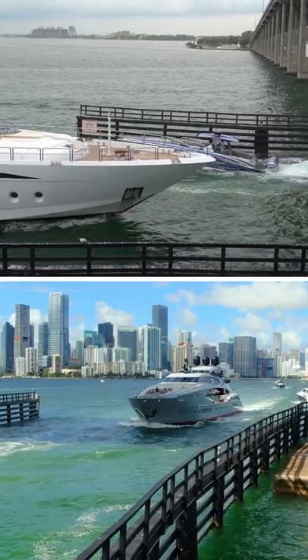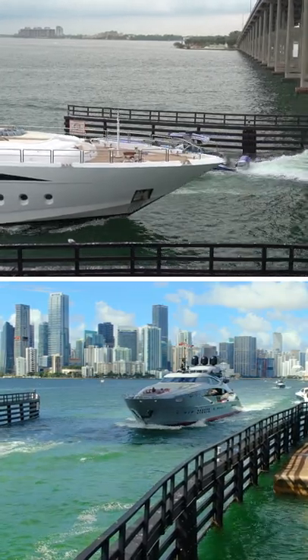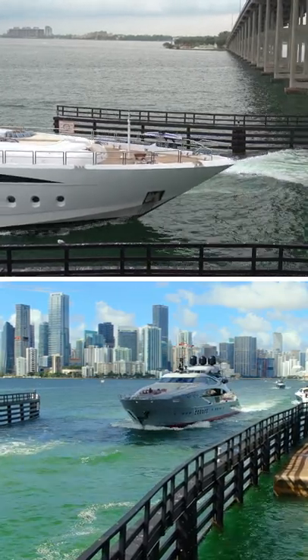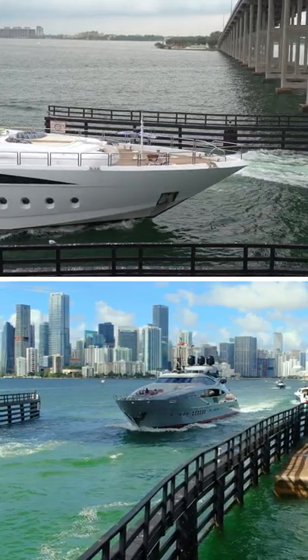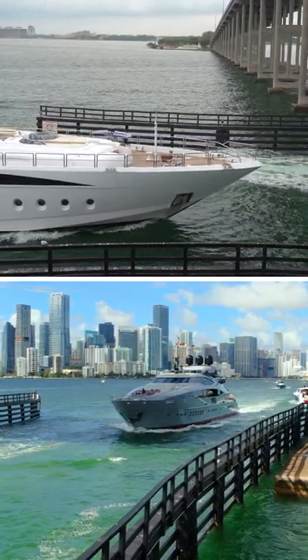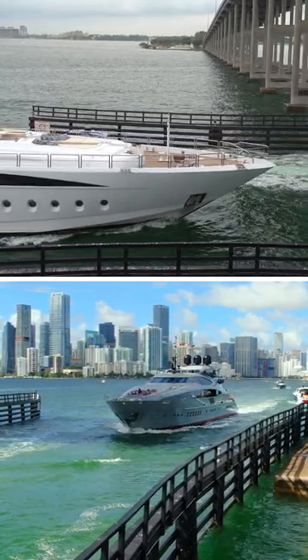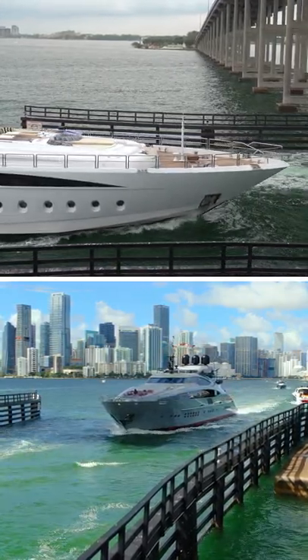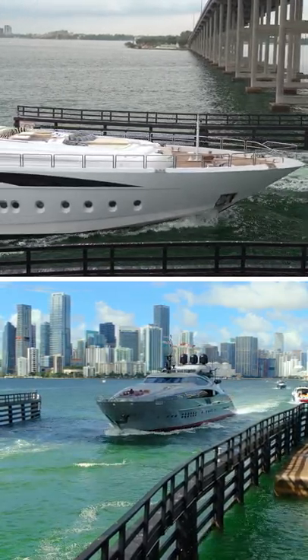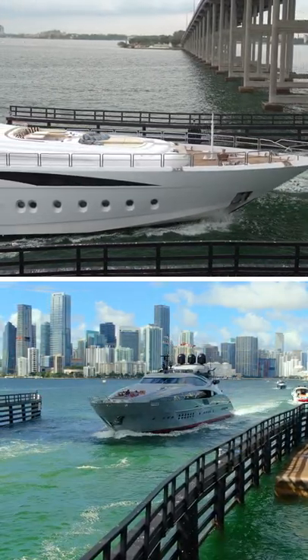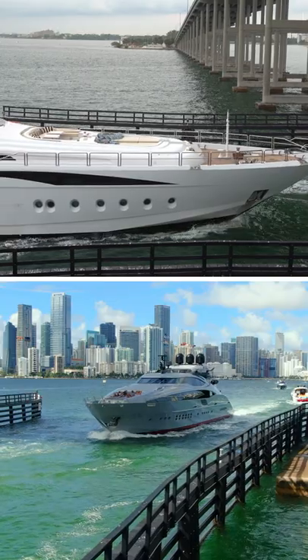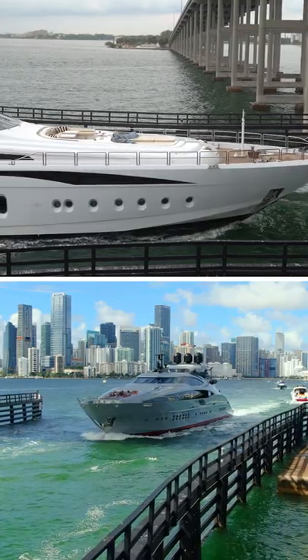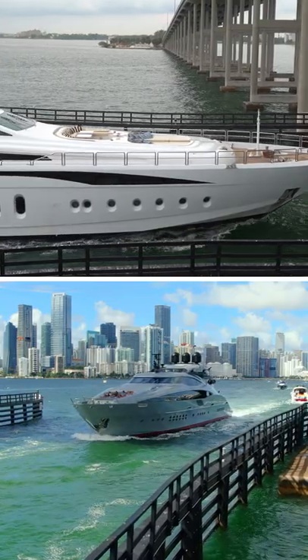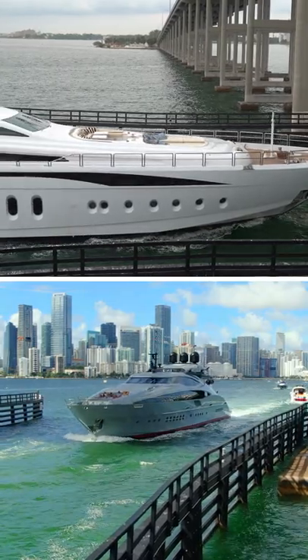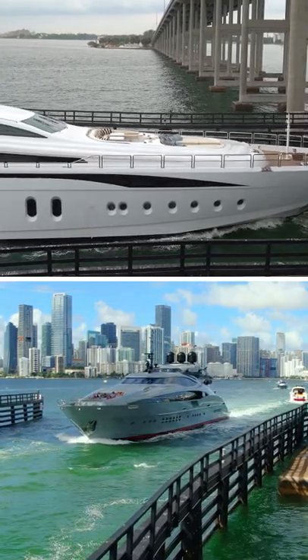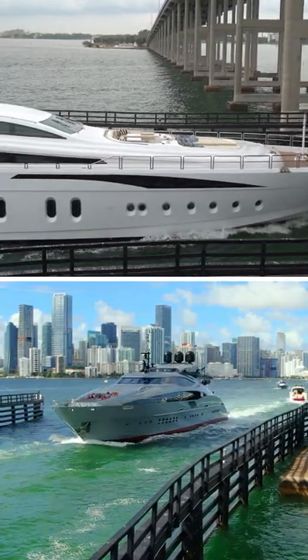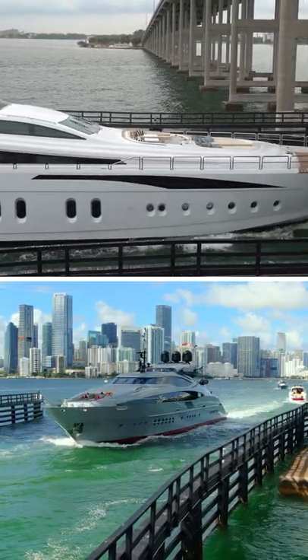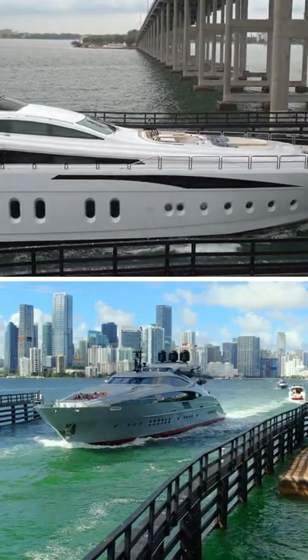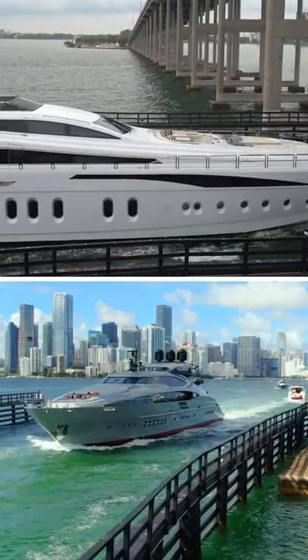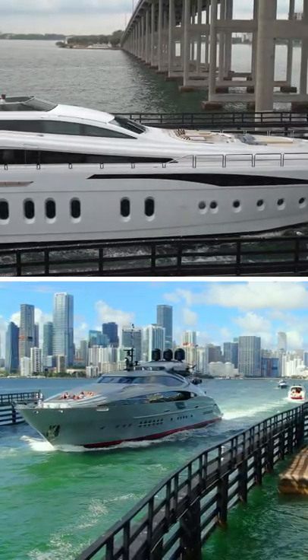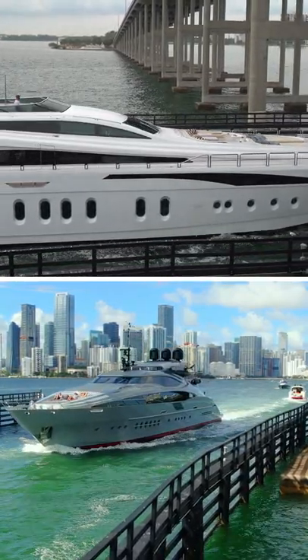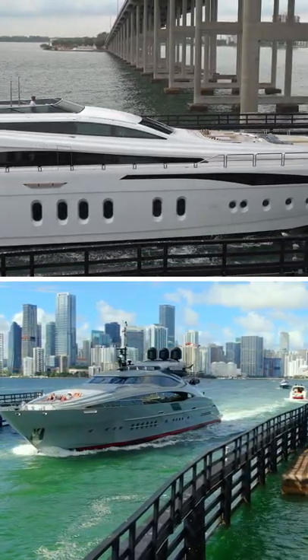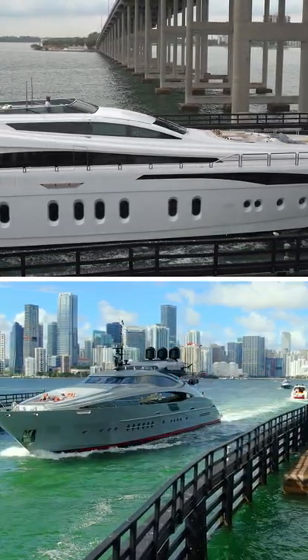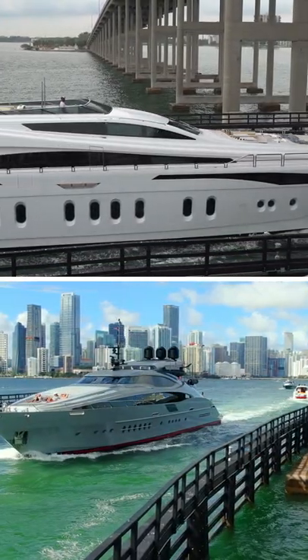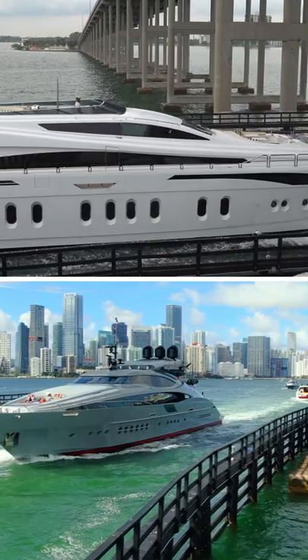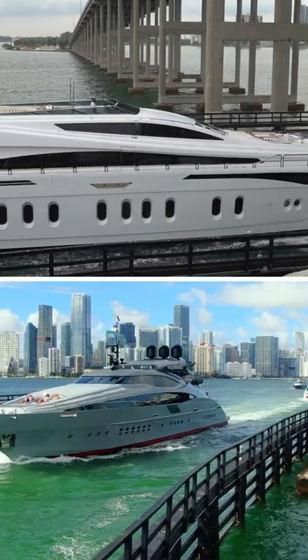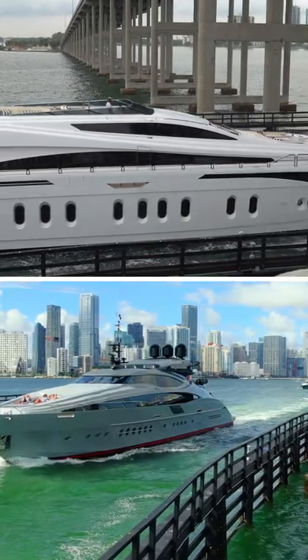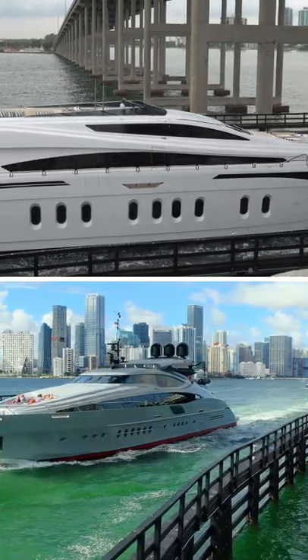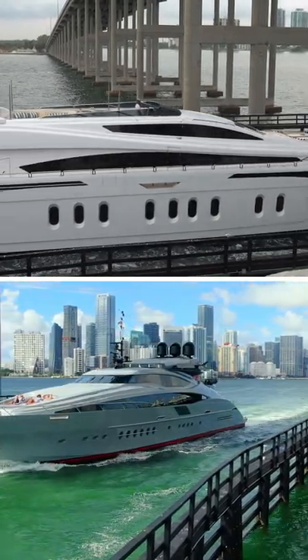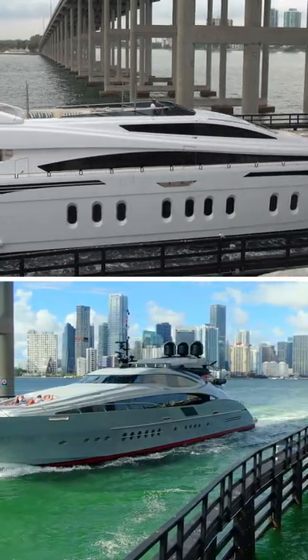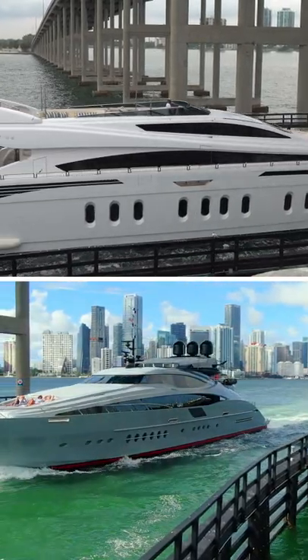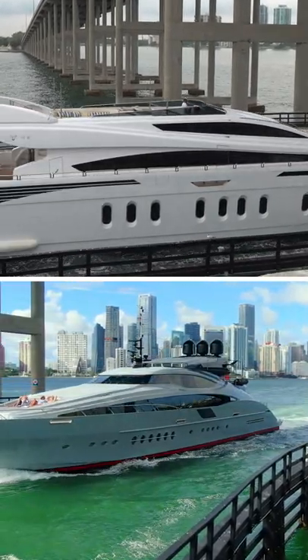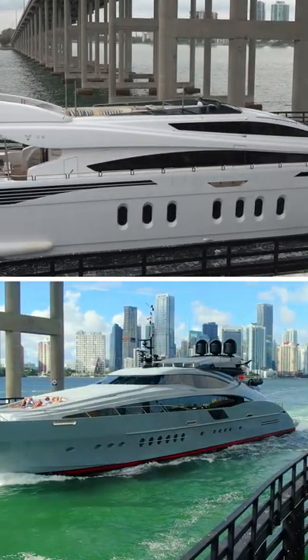What's your favorite yacht? Is it the 152-foot Leopard yacht on the top, or is it the 150-foot Palmer Johnson on the bottom of the screen? Leave us your comment below and let us know which one of these two is your favorite.